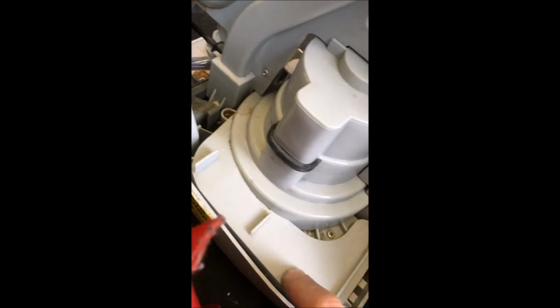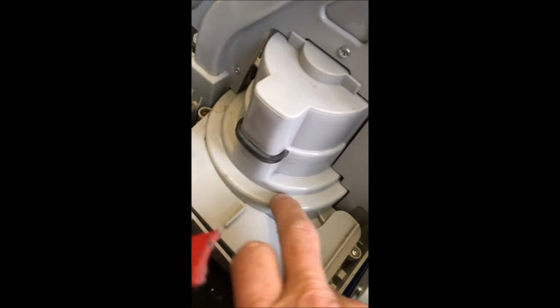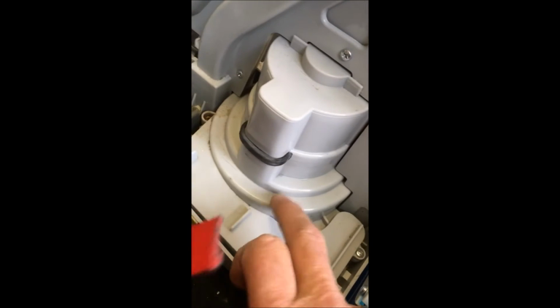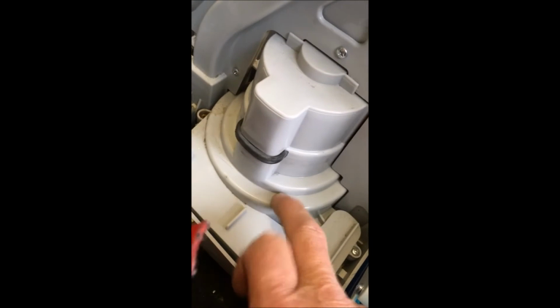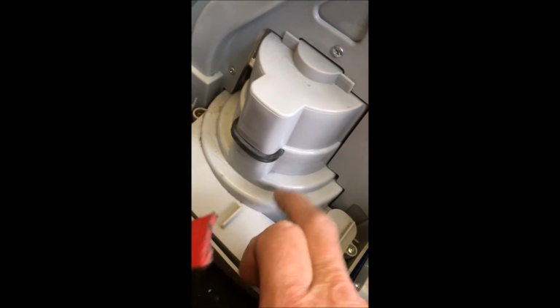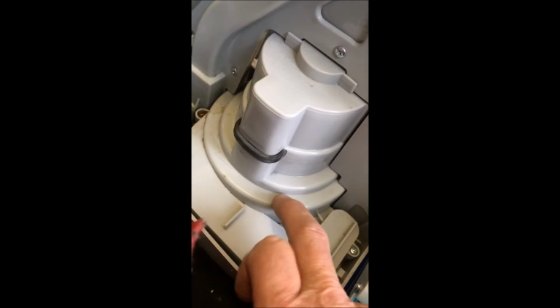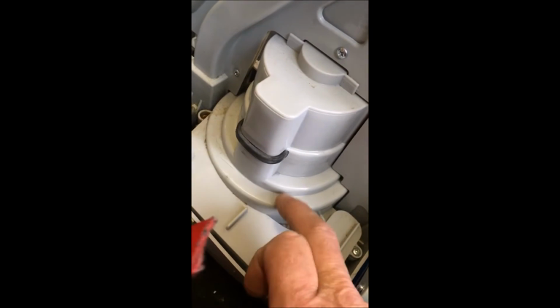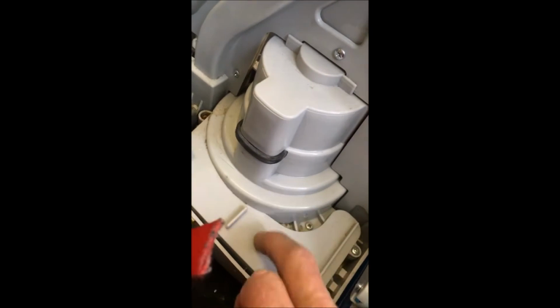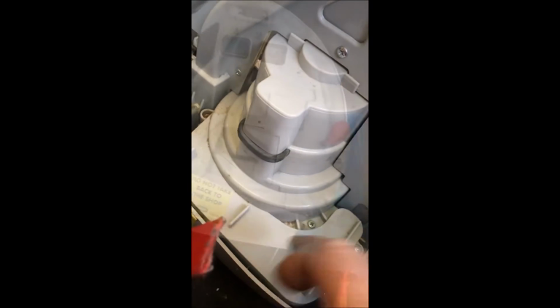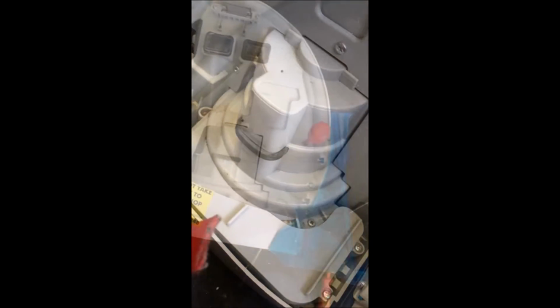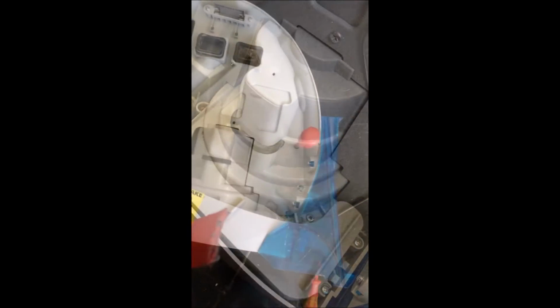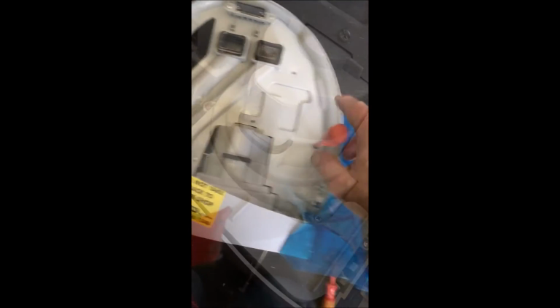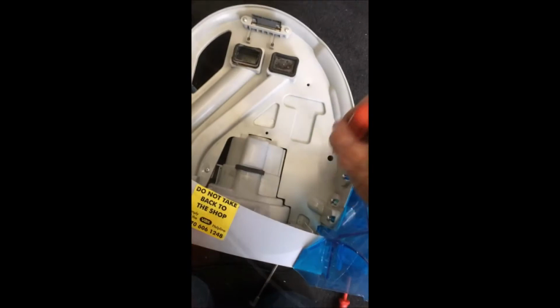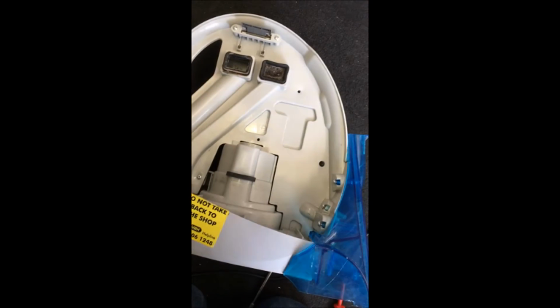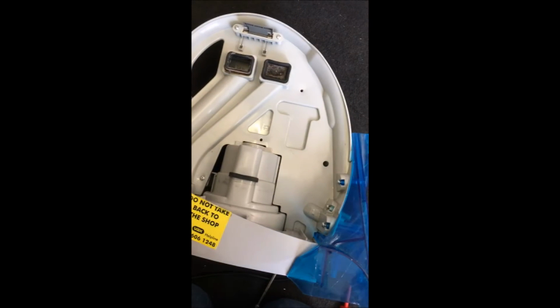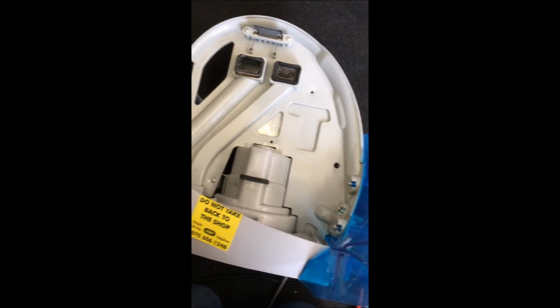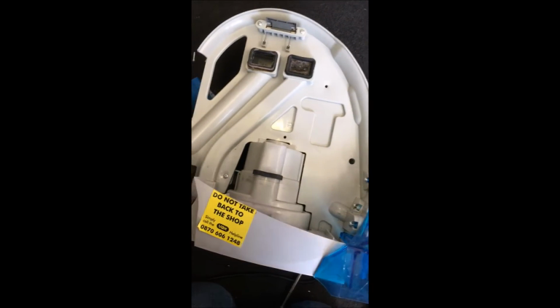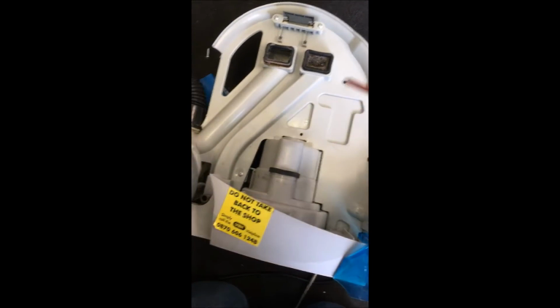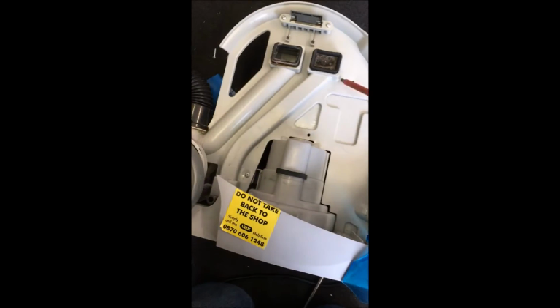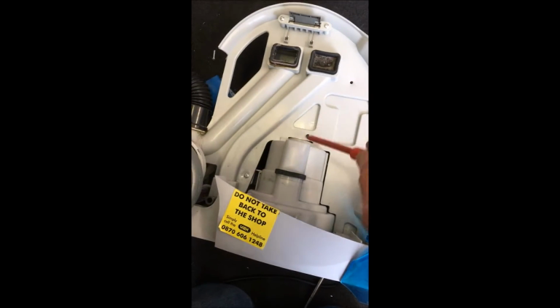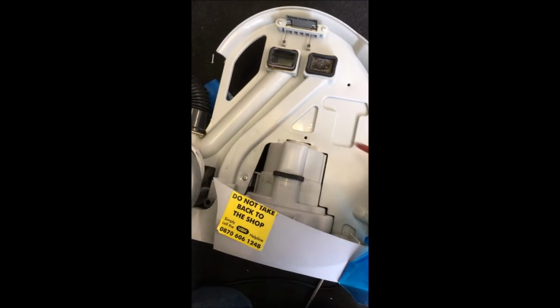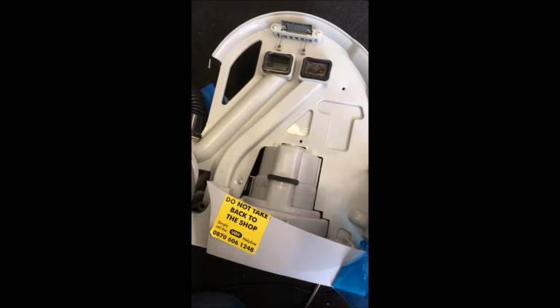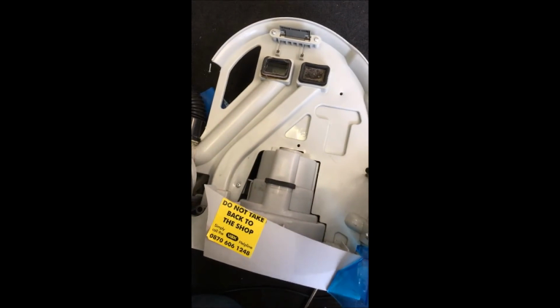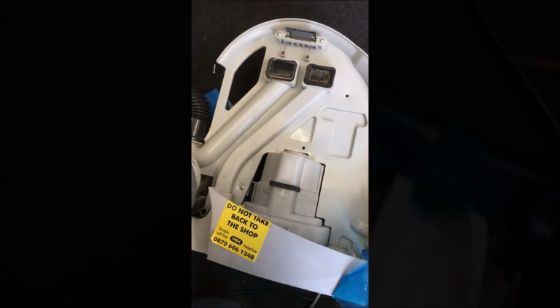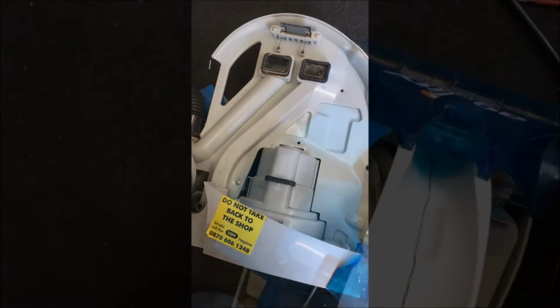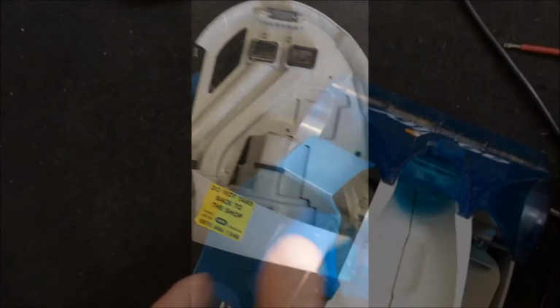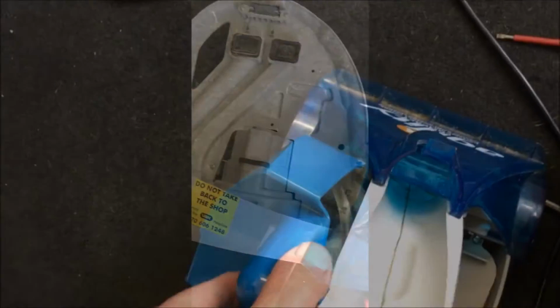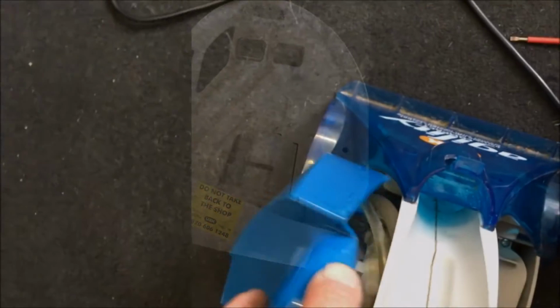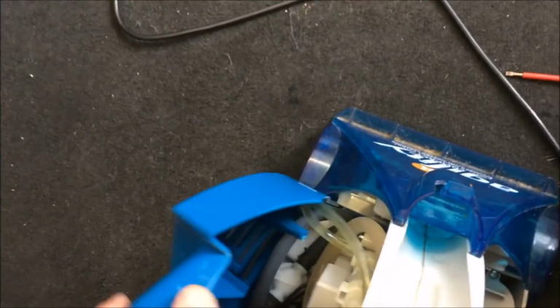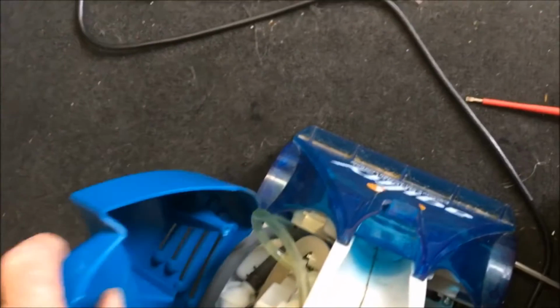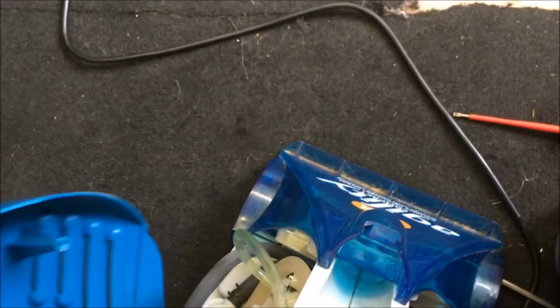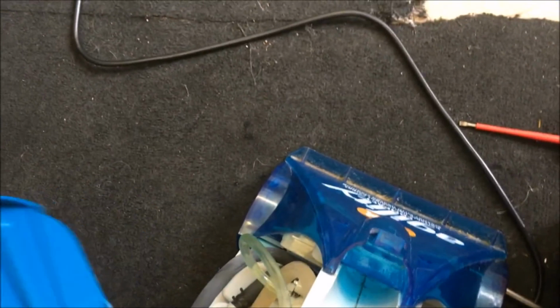I think there might be some sort of a turbine in here. Yeah, there is another screw down this hole here — so there is one, two, three screws in the tank. And then the side cover comes off.